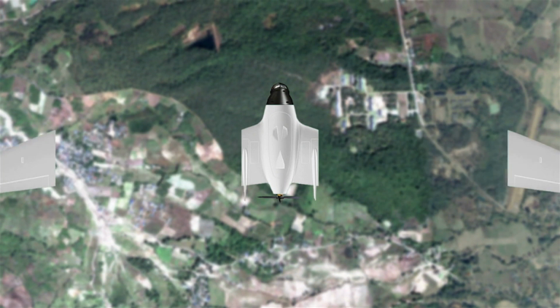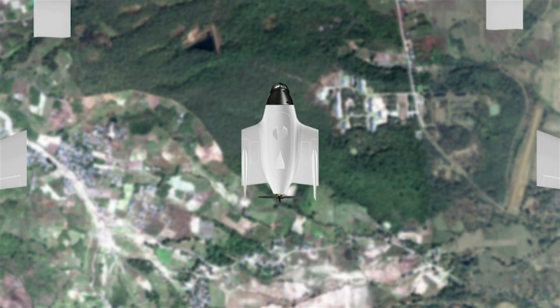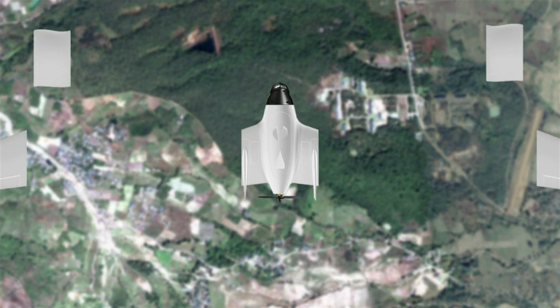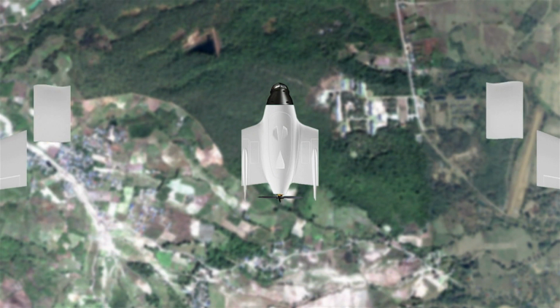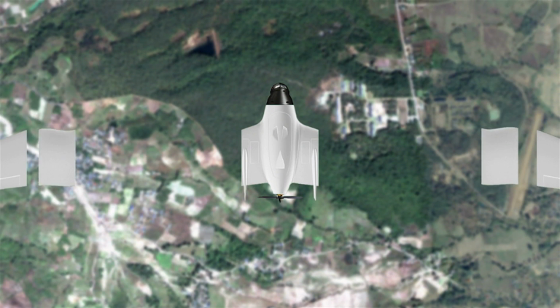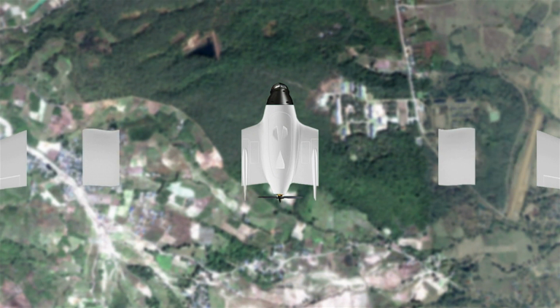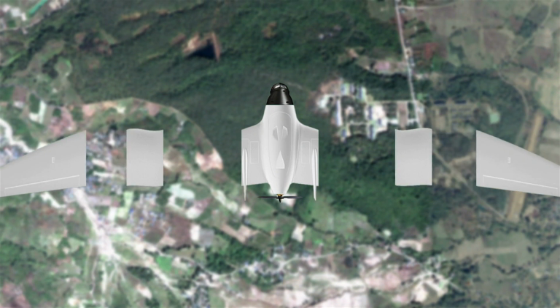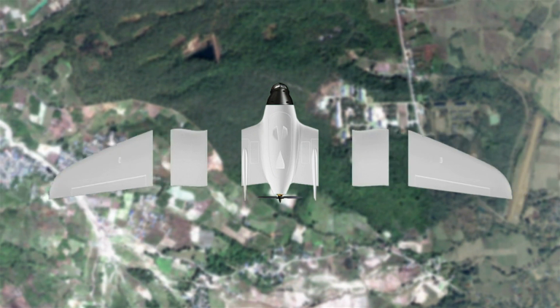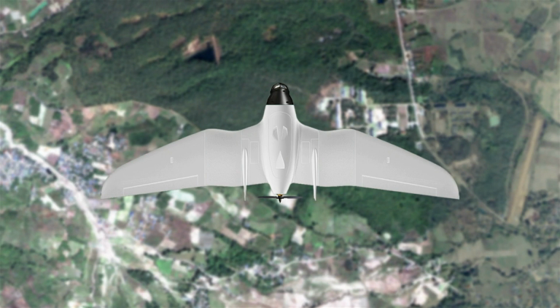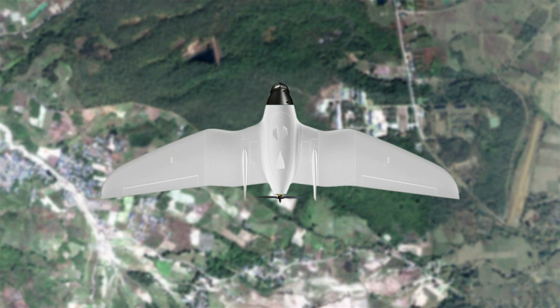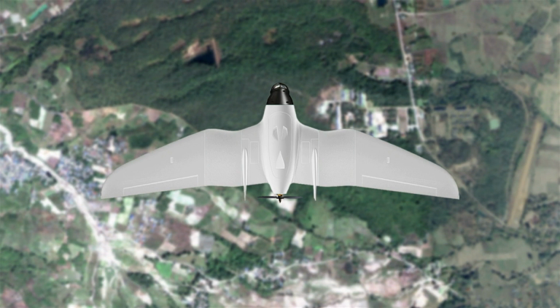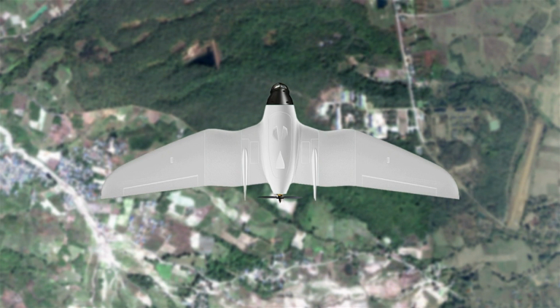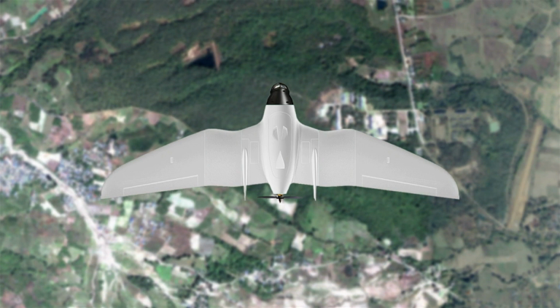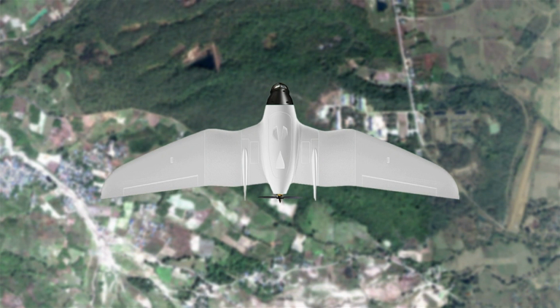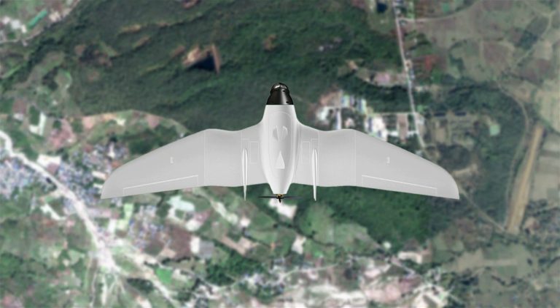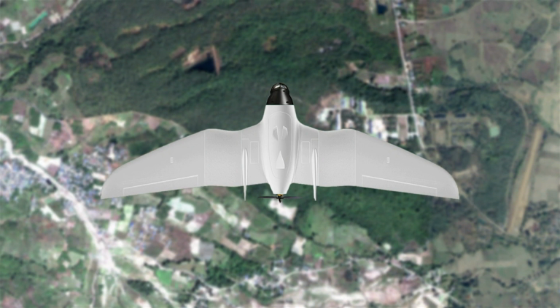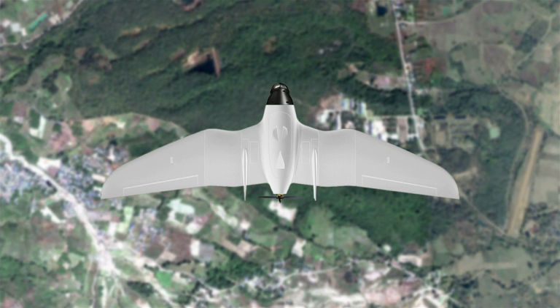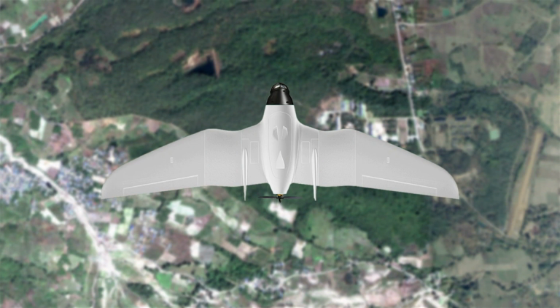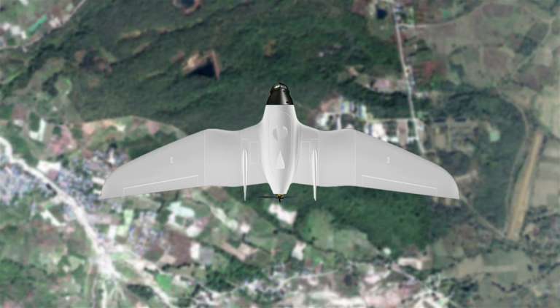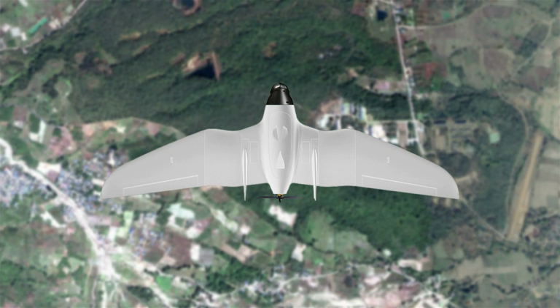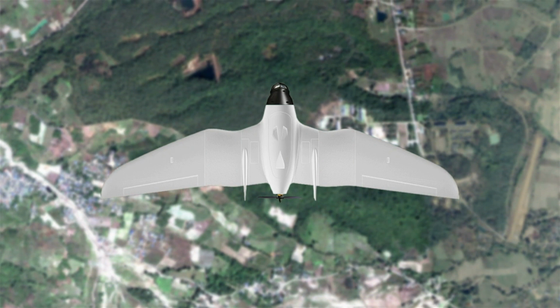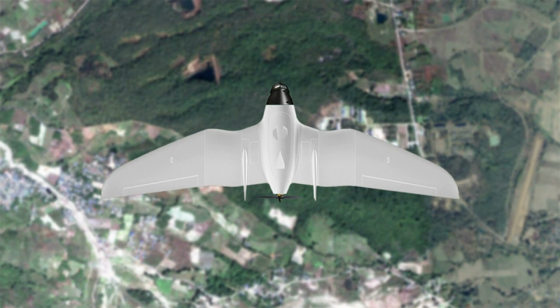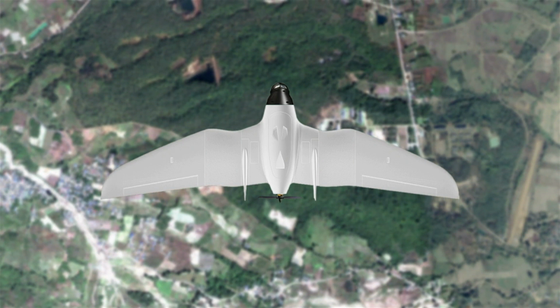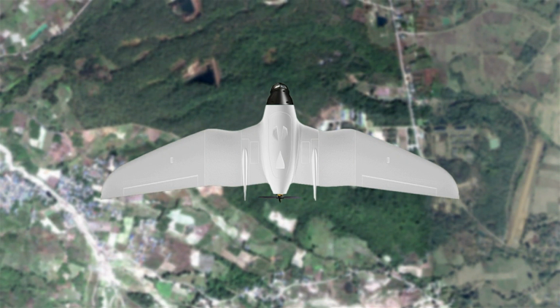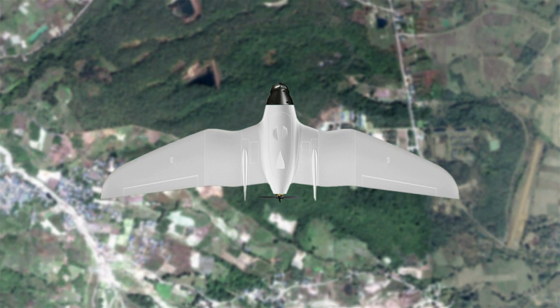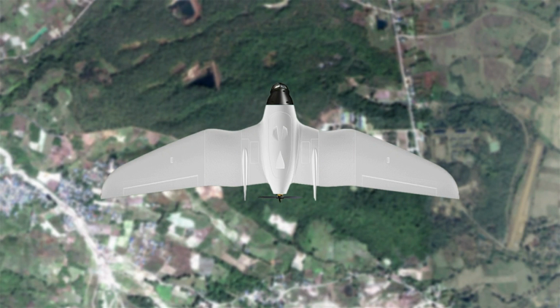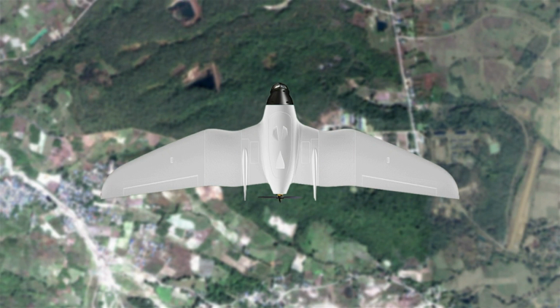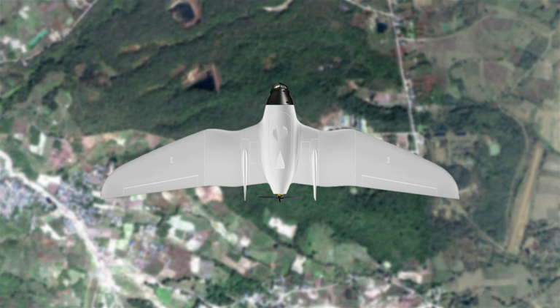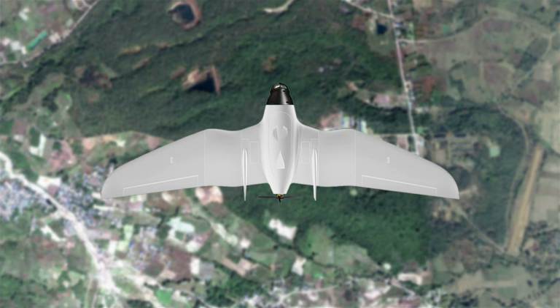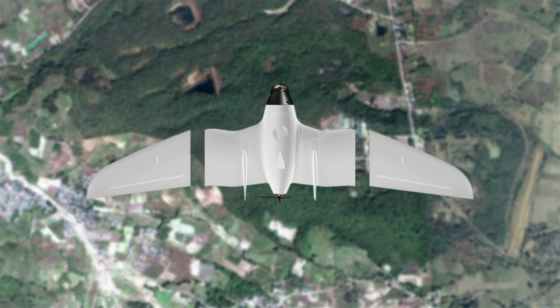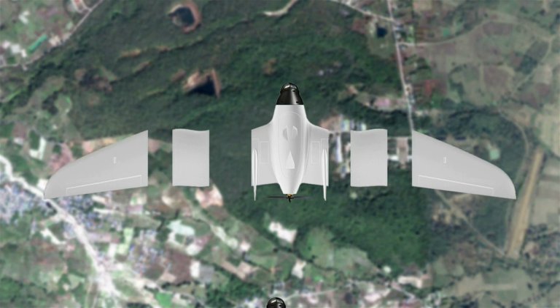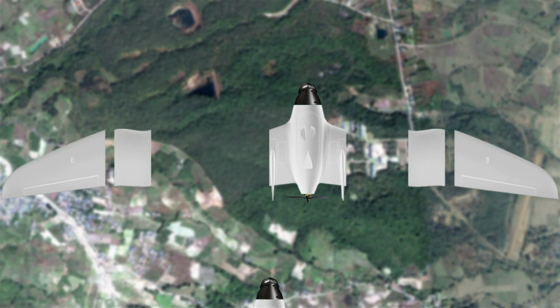In the long wing configuration, the RV Jet can be used as either a strategic or tactical vehicle with an endurance of over 90 minutes and a top speed of over 60 miles an hour.